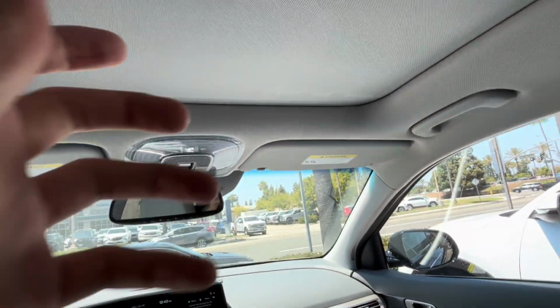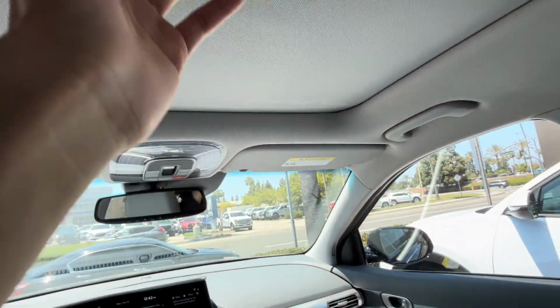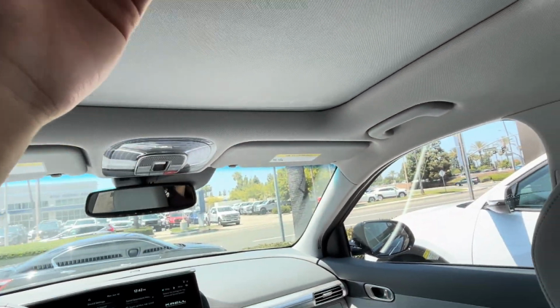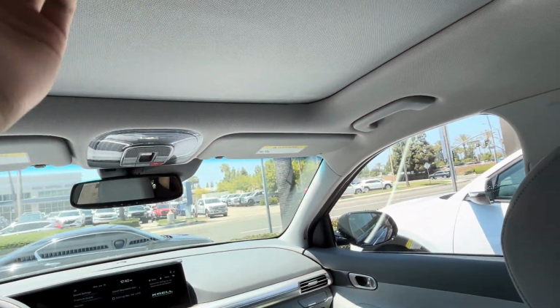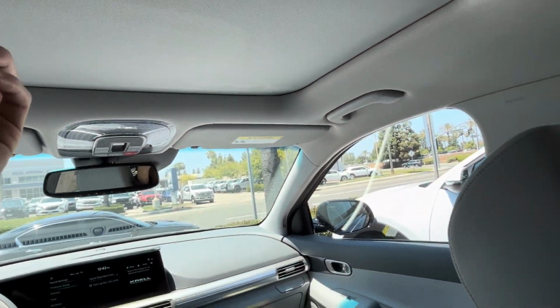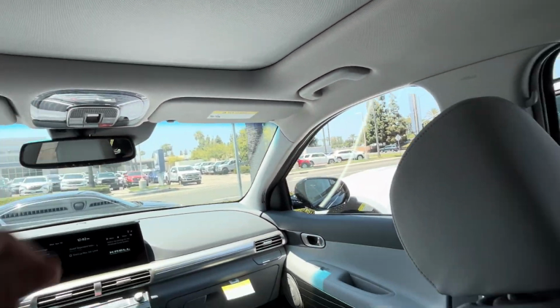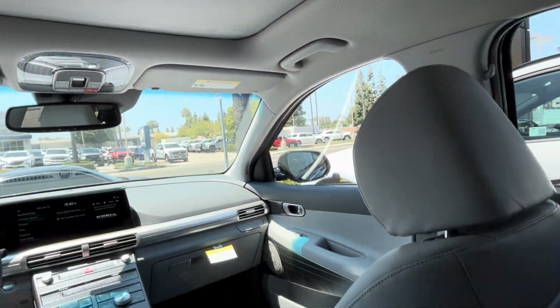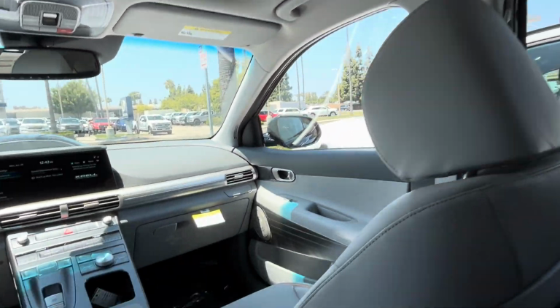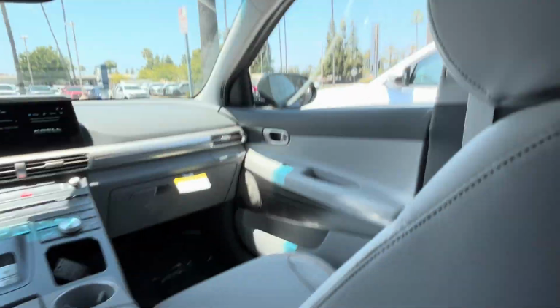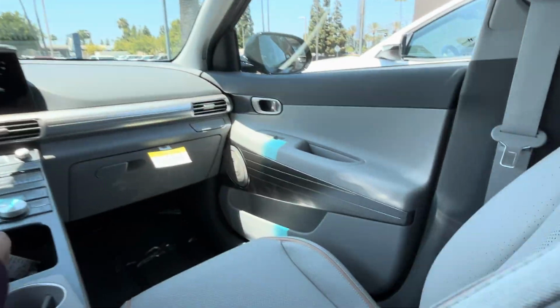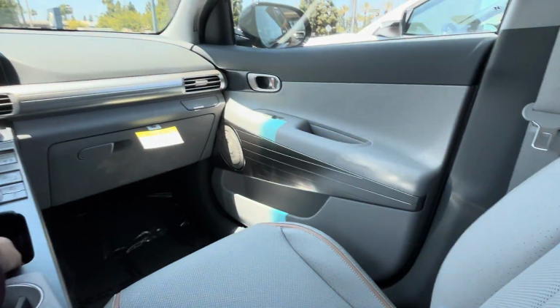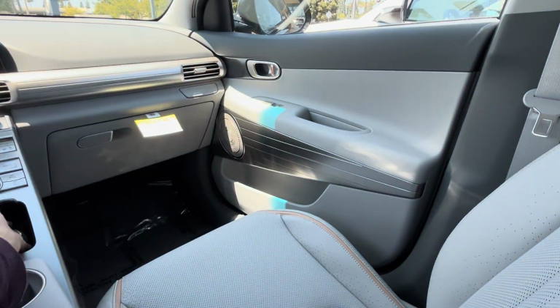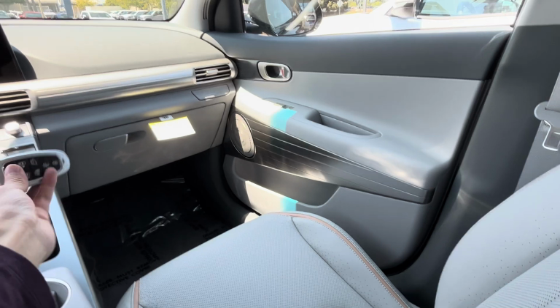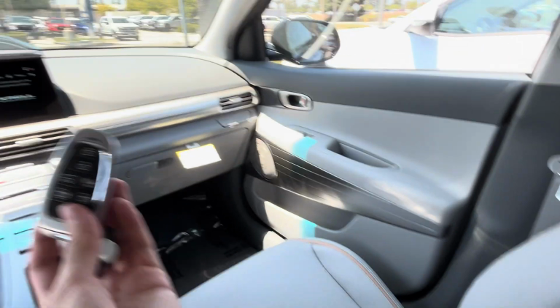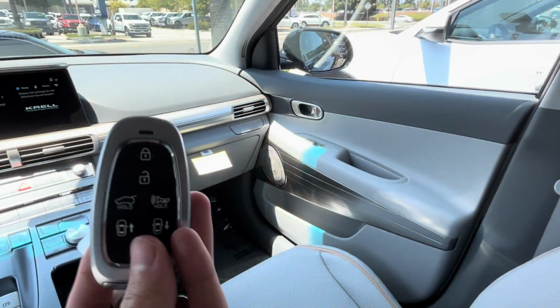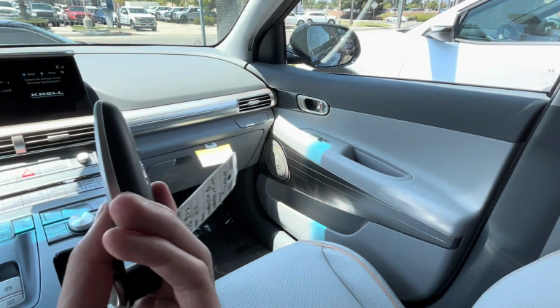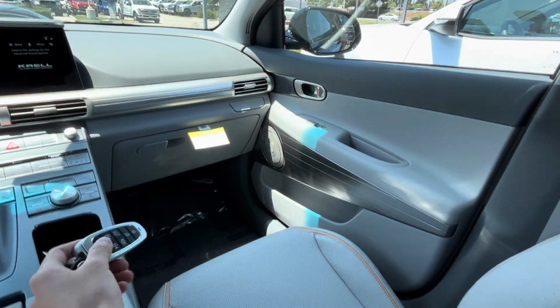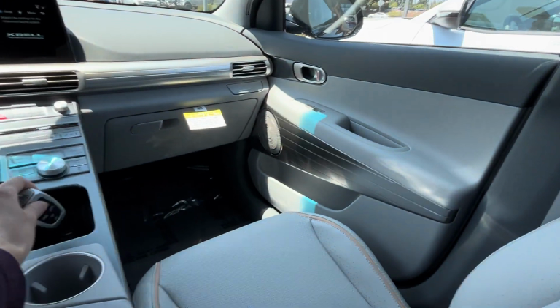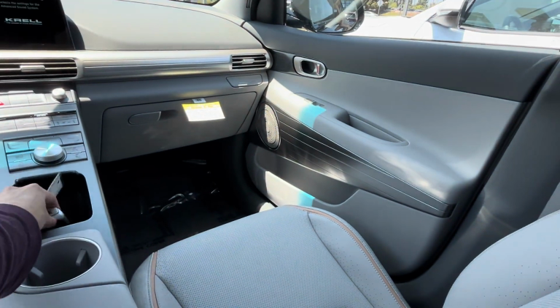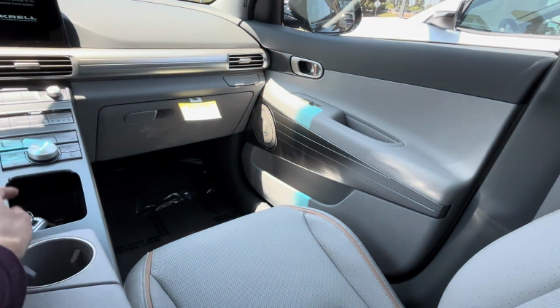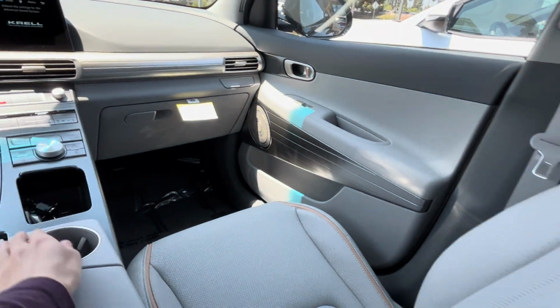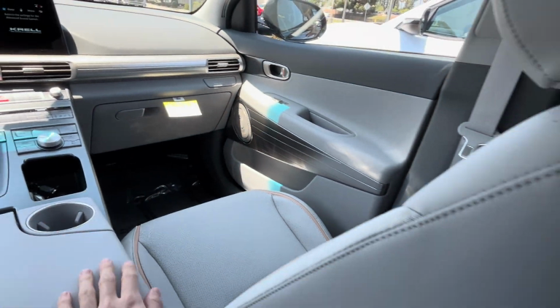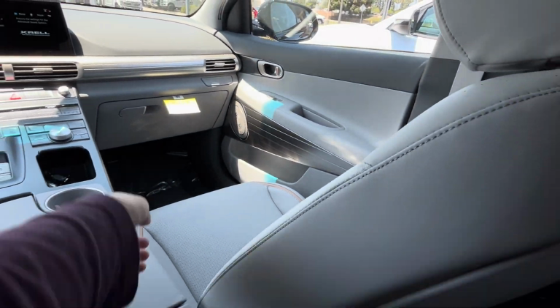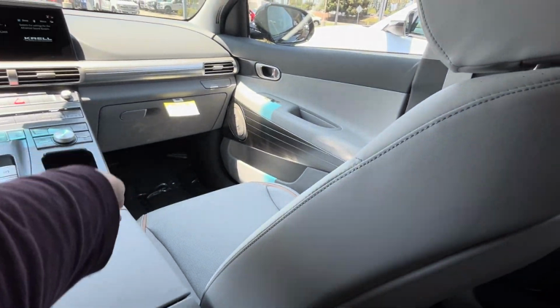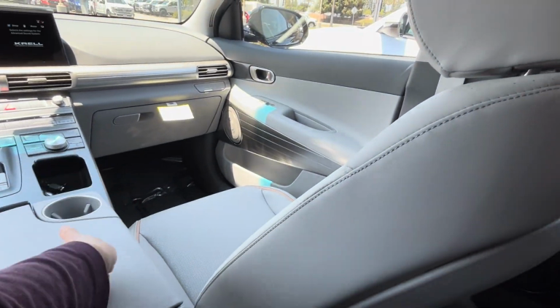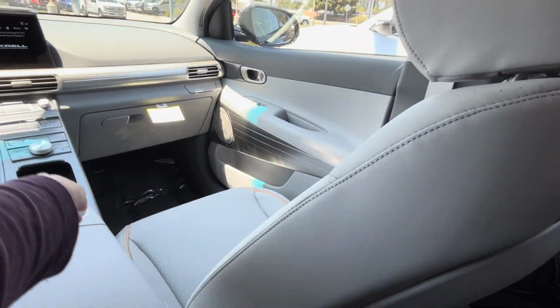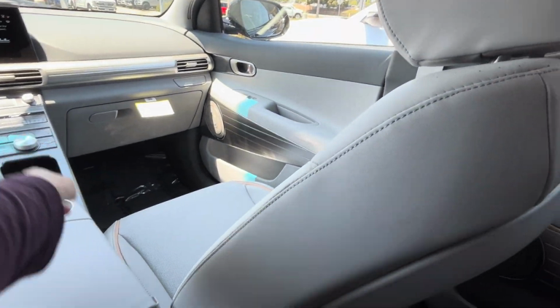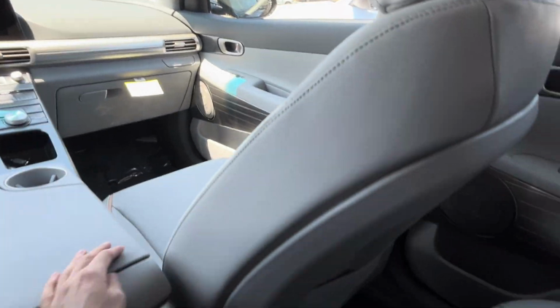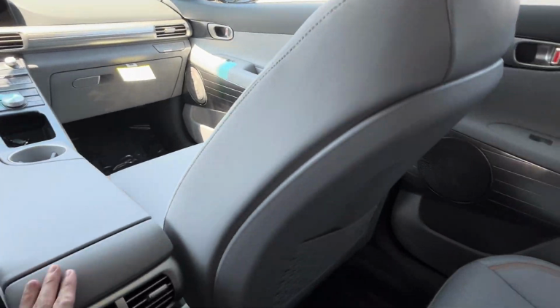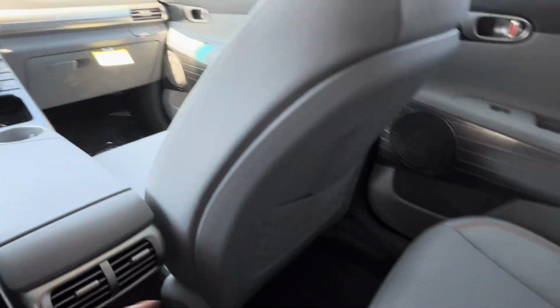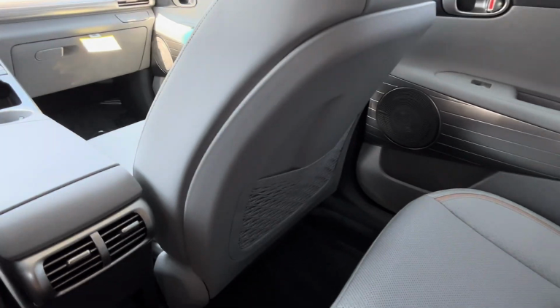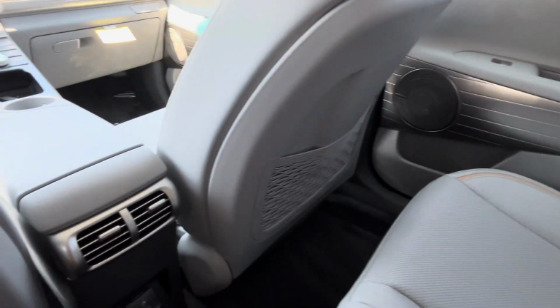This does not have a panoramic sunroof — just a traditional sunroof. This is the older-style Hyundai key fob. You do have a USB Type-A port here and in the back.